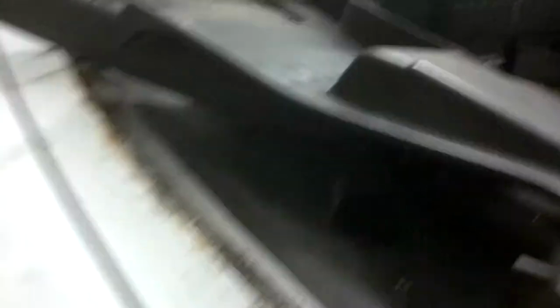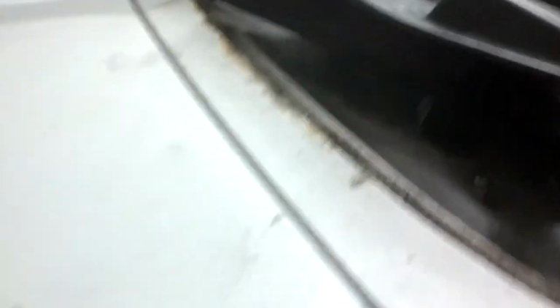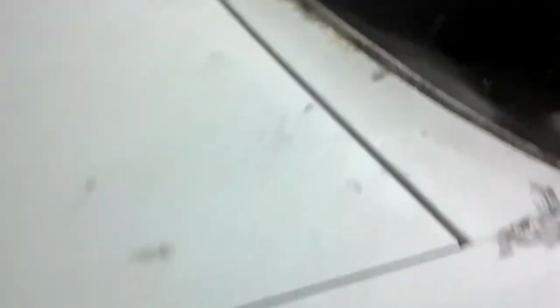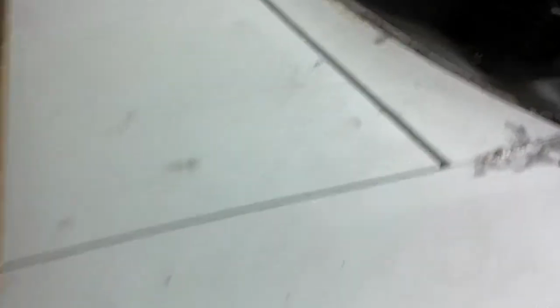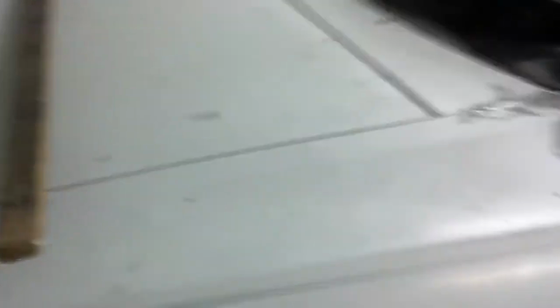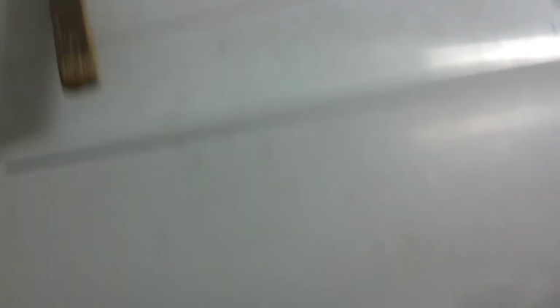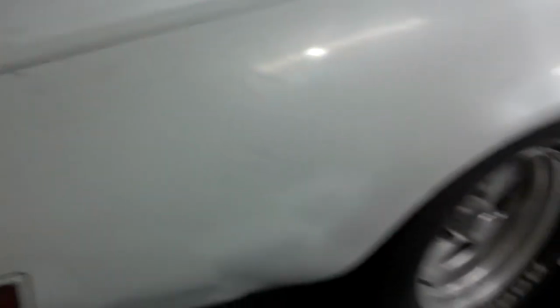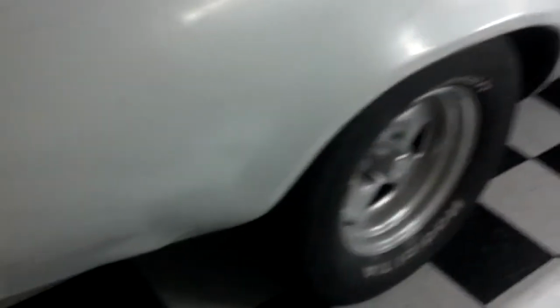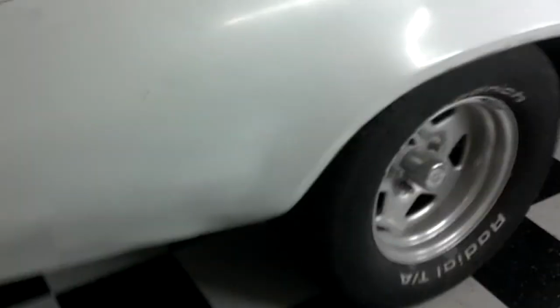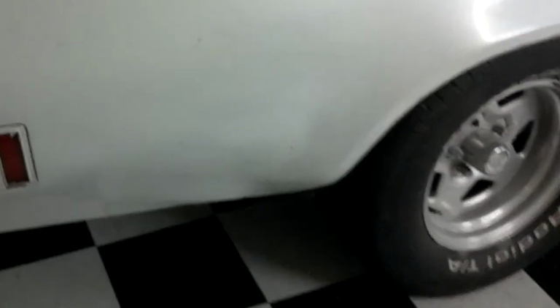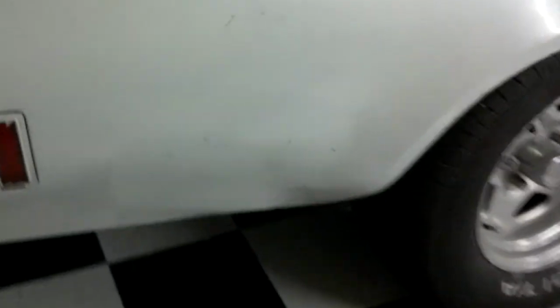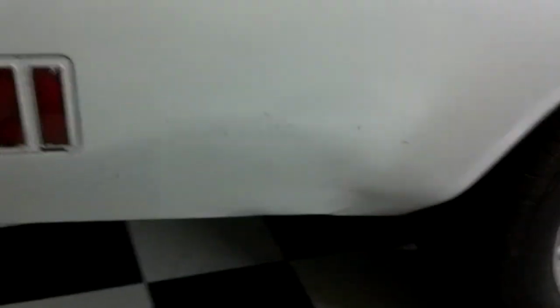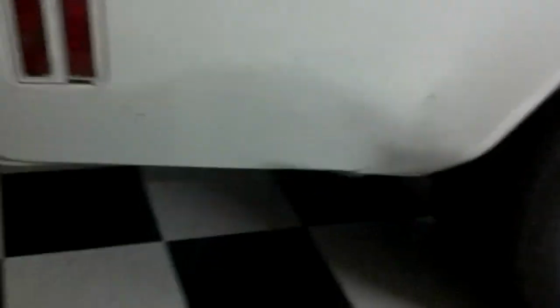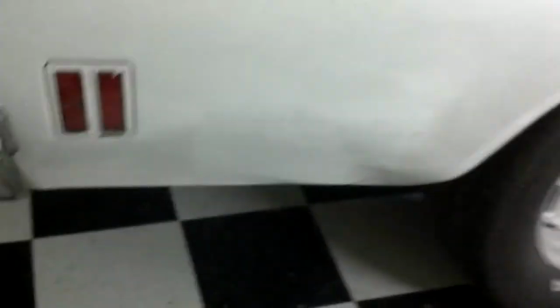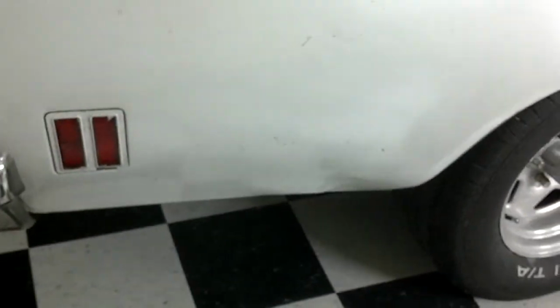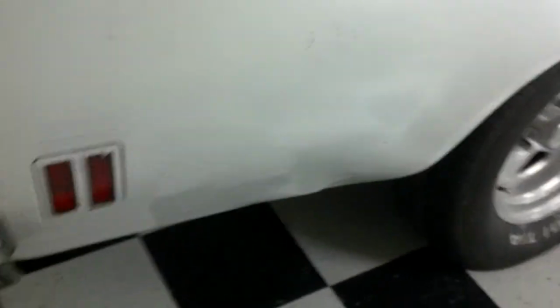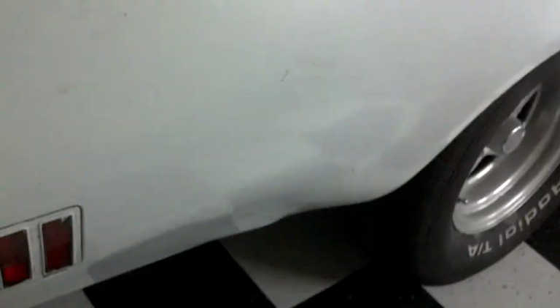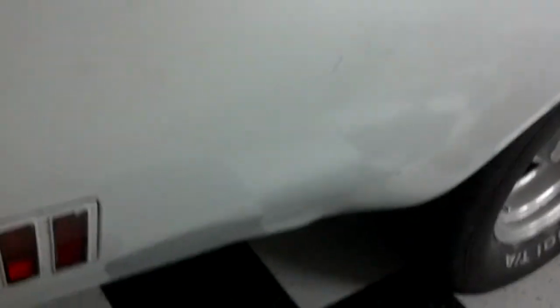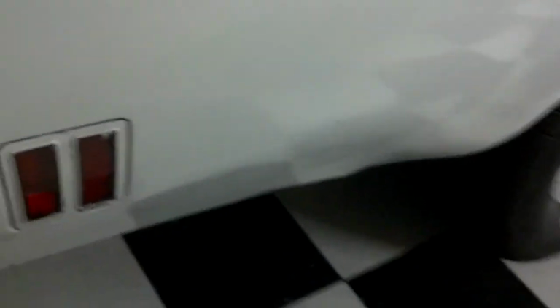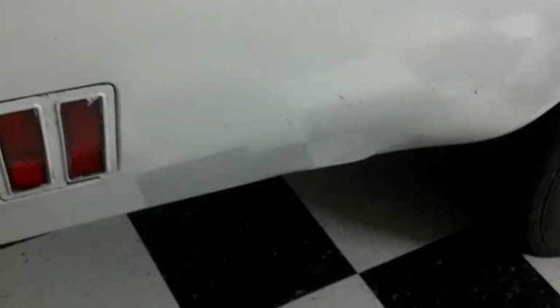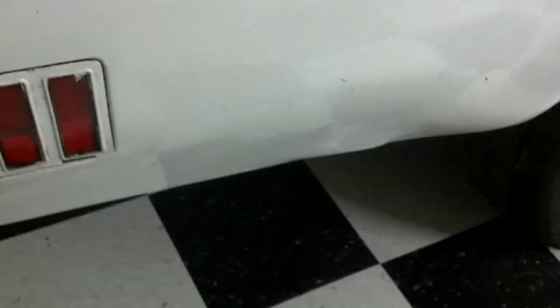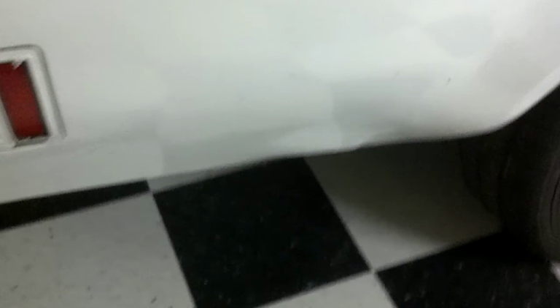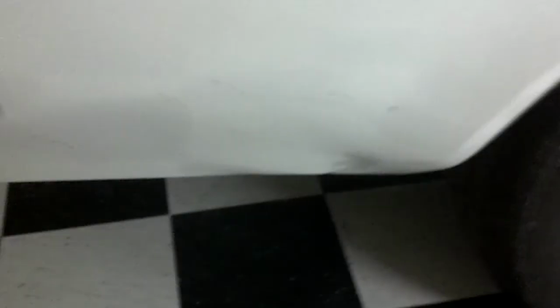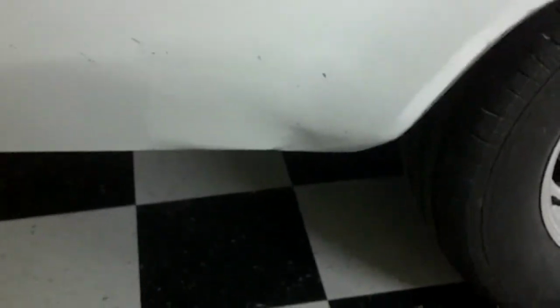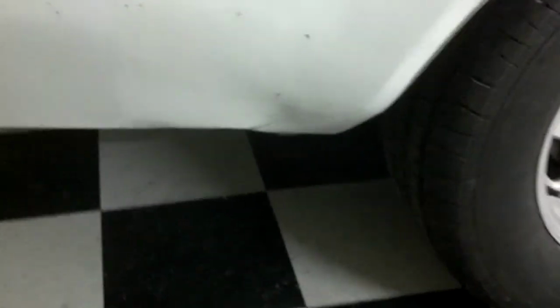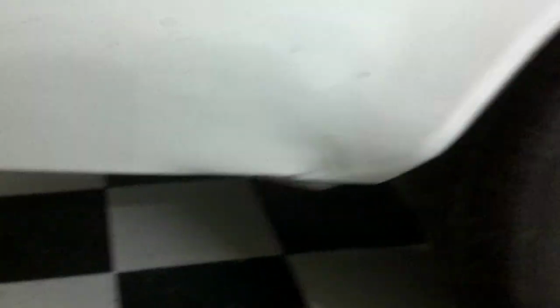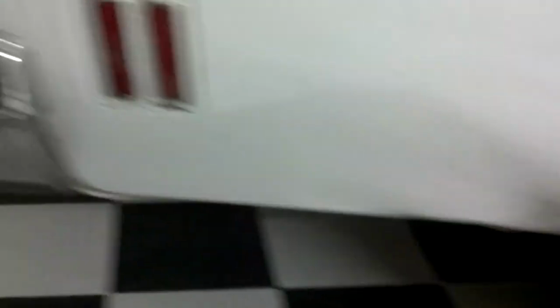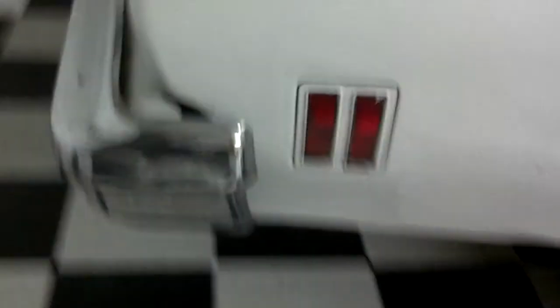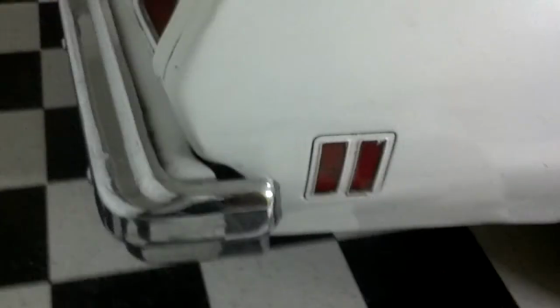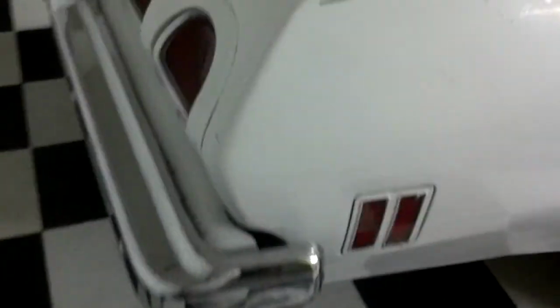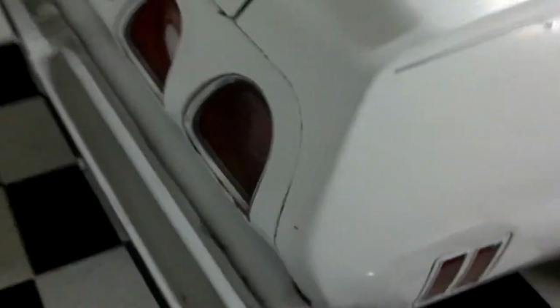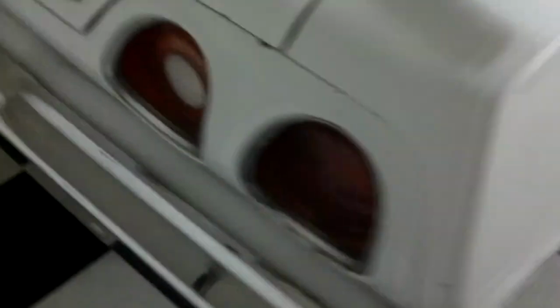Same thing on the trunk floor. What else down here — I can have a nice surprise waiting for me. I don't know what's underneath this bondo, but I'm going to find out.